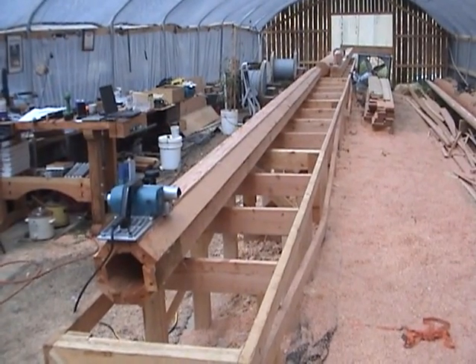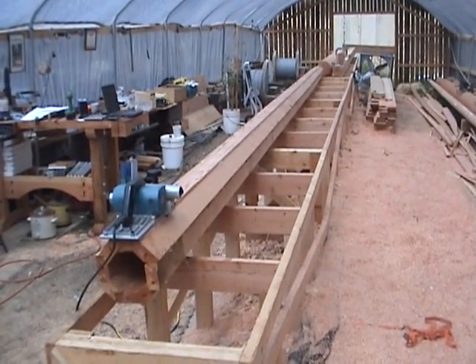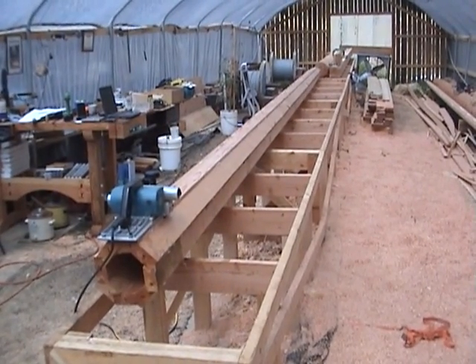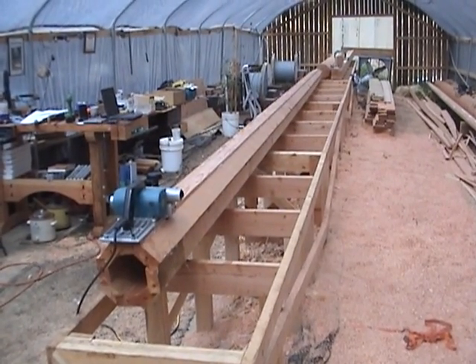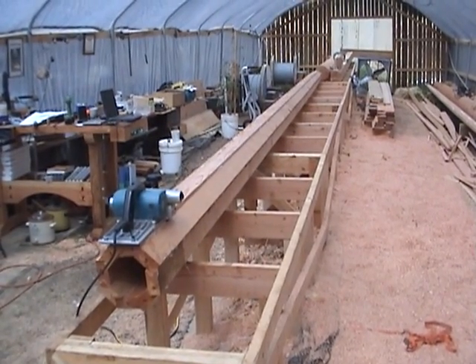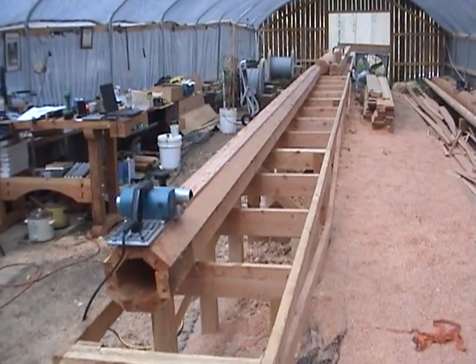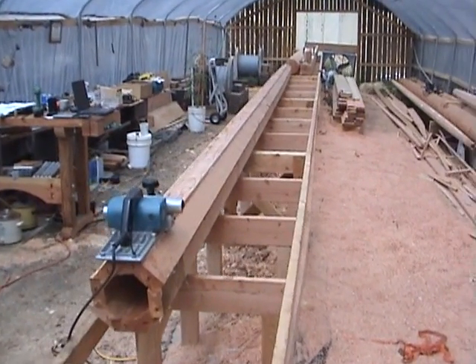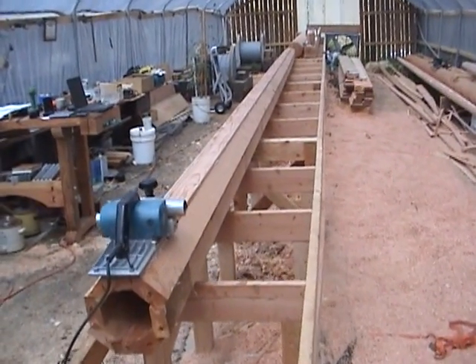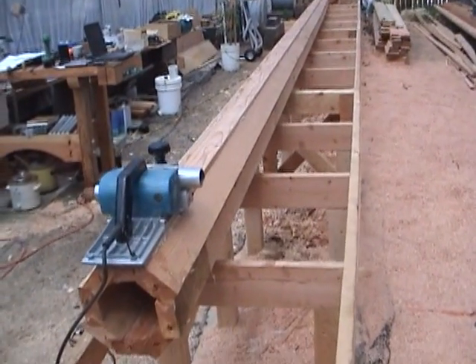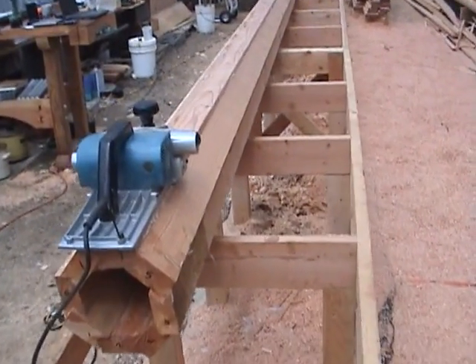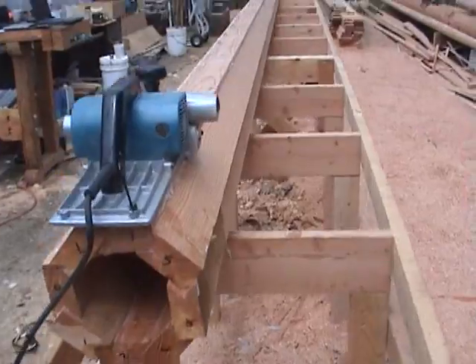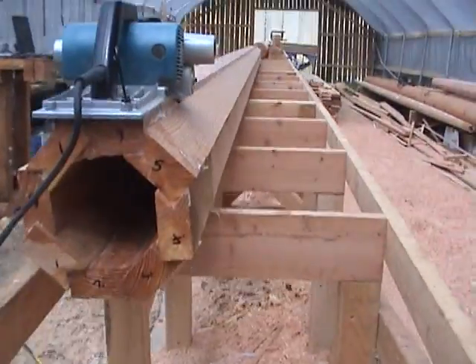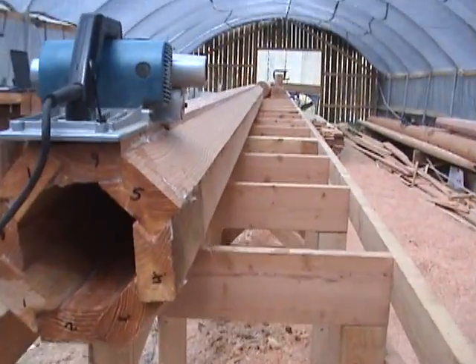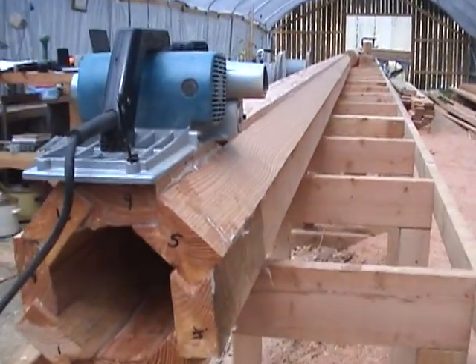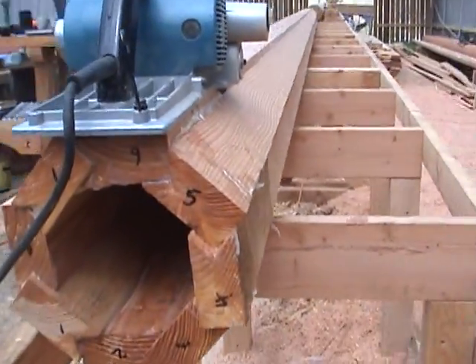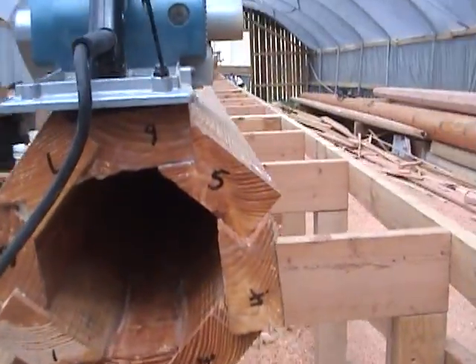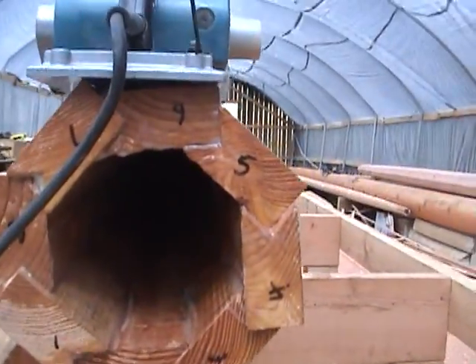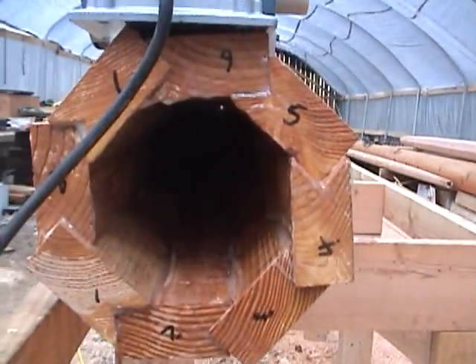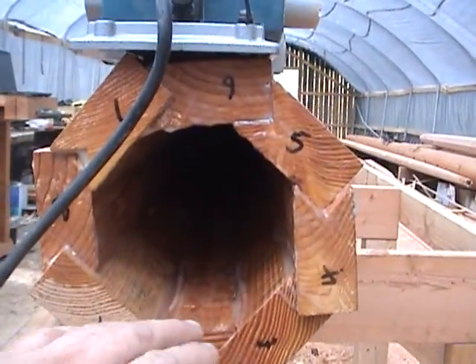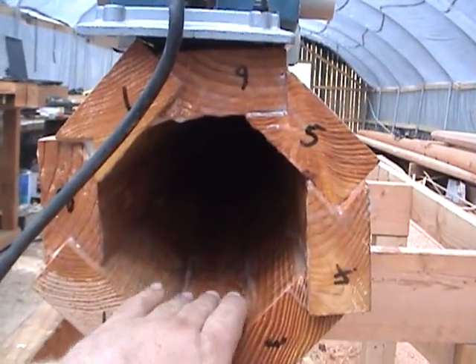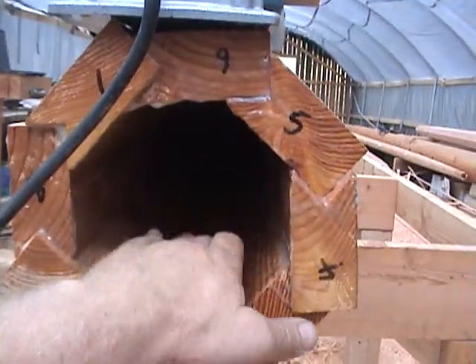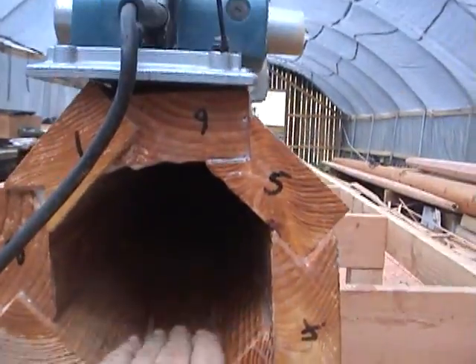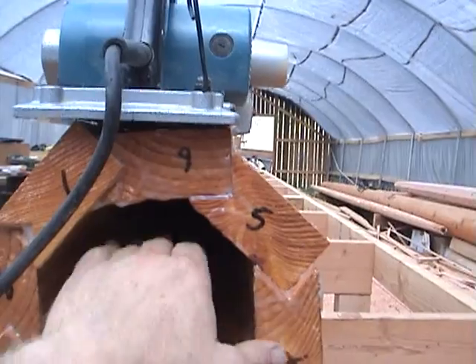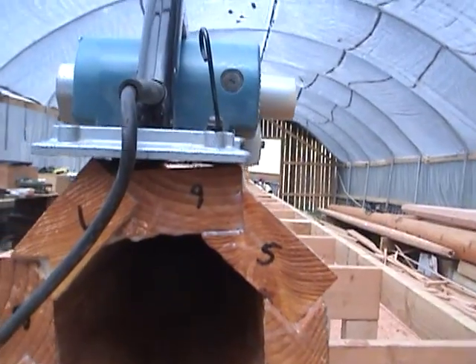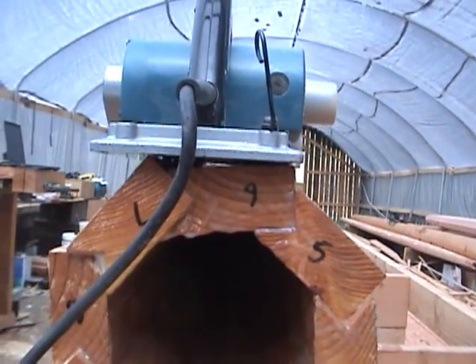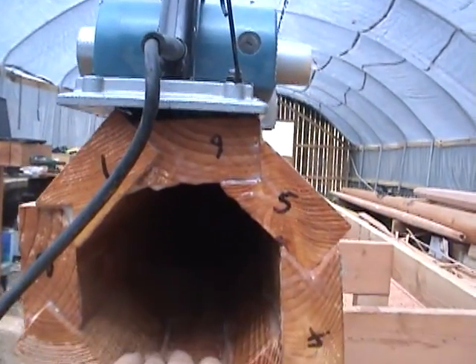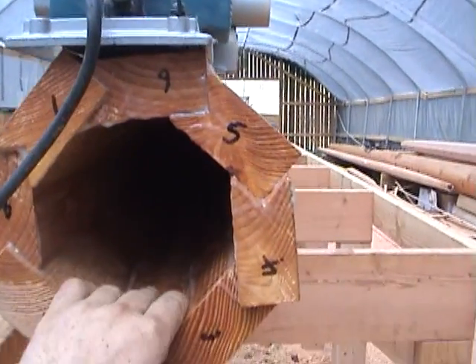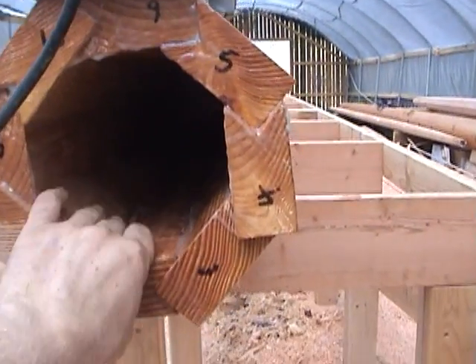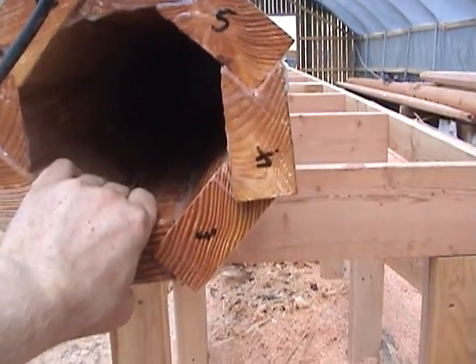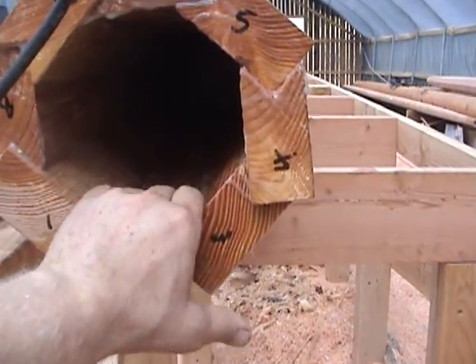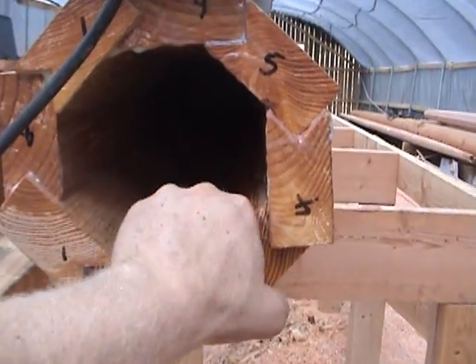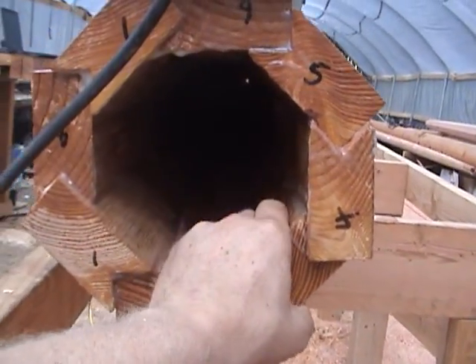I've got the main topmast and the foretopmast glued up. Just finished pulling the straps off the foretopmast, and it's got a pretty secure joint there.